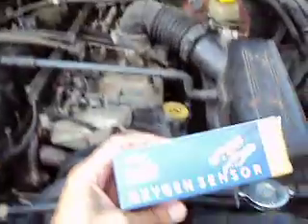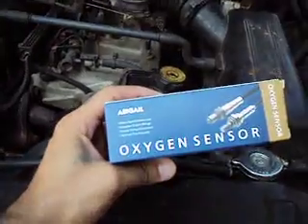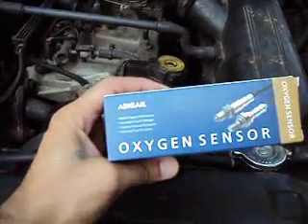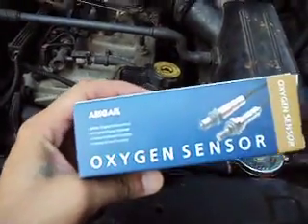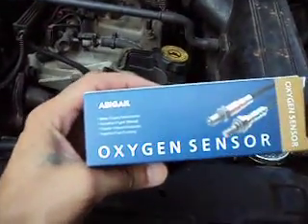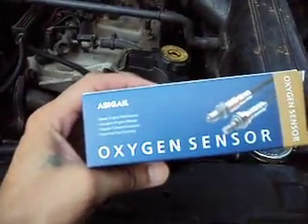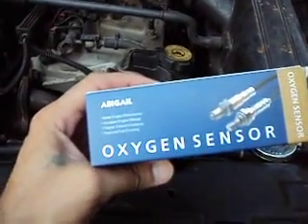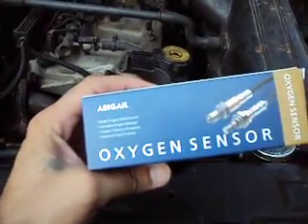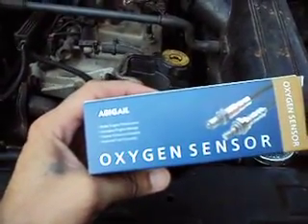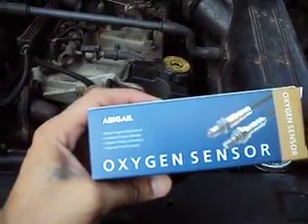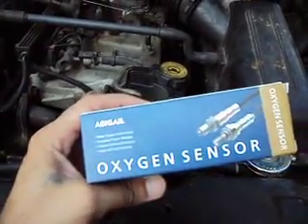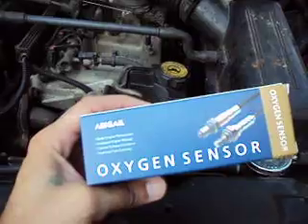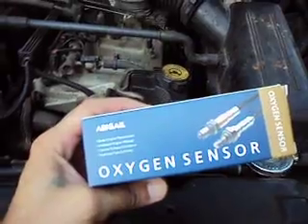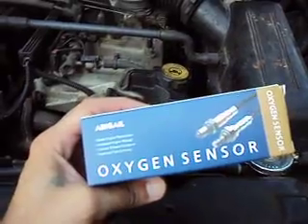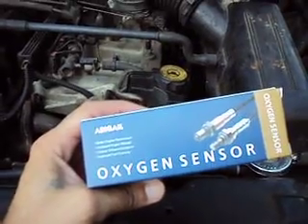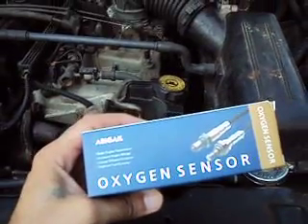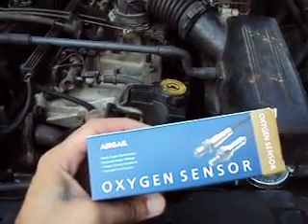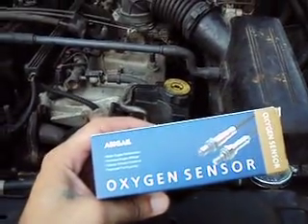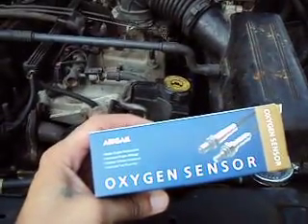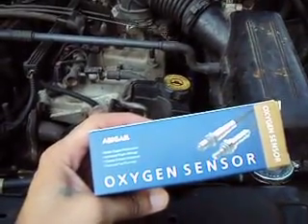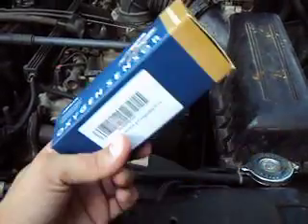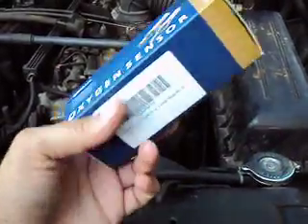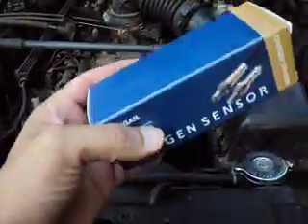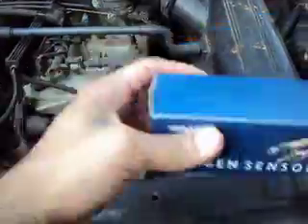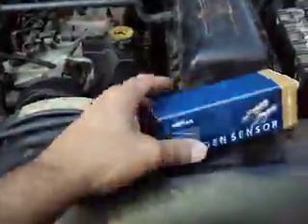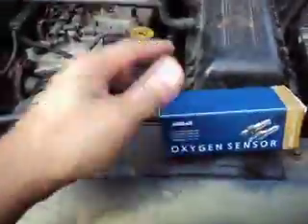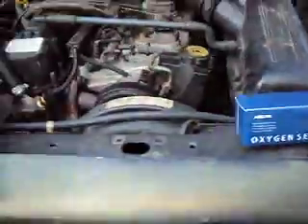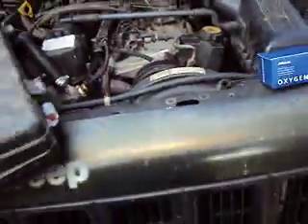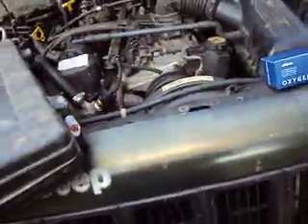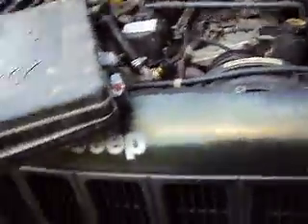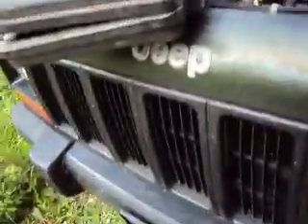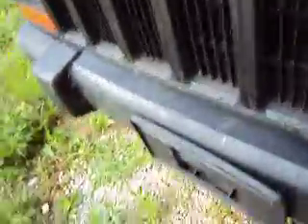So boom — here's the problem, it has to be the oxygen sensor. I got this on Amazon, it was like 20-something bucks. Let me show you where it's at.